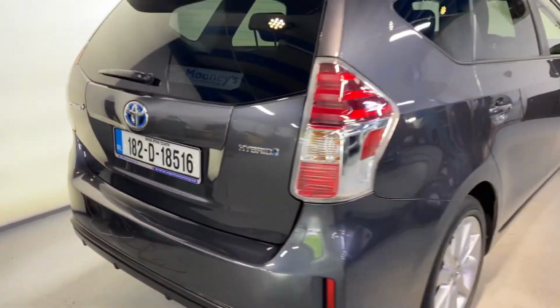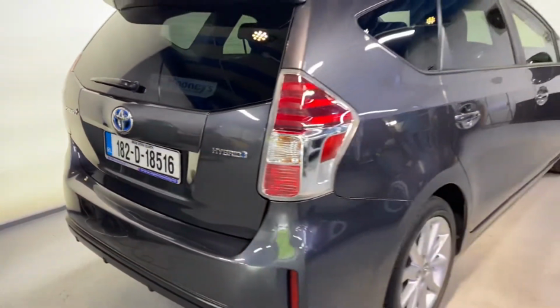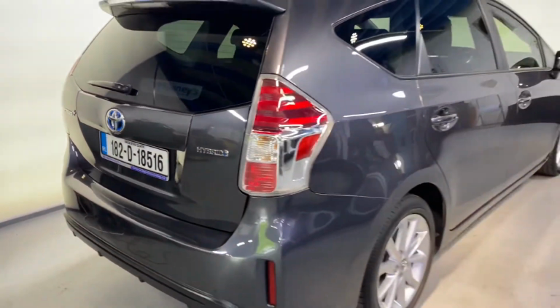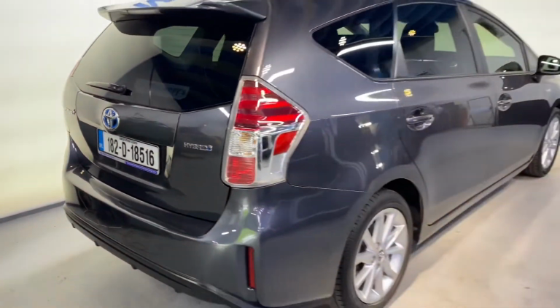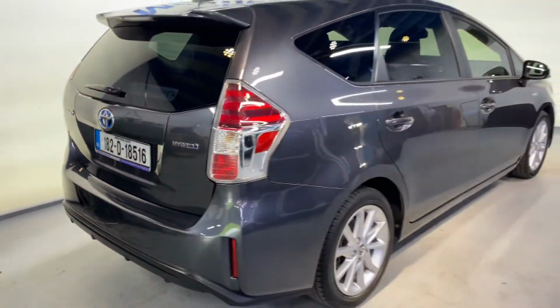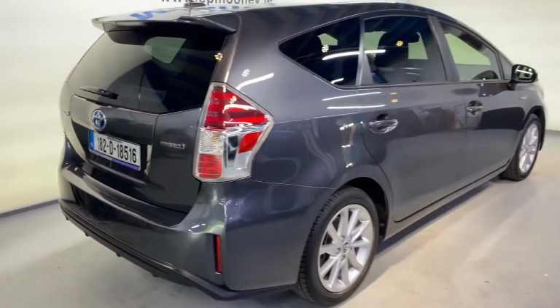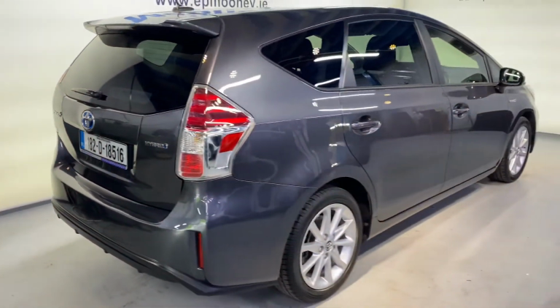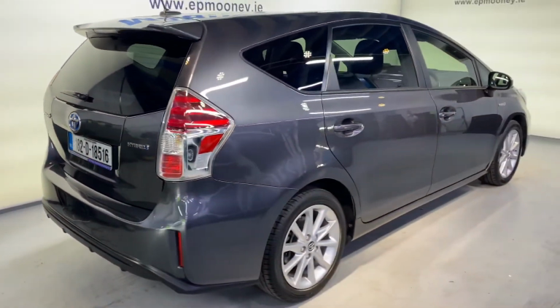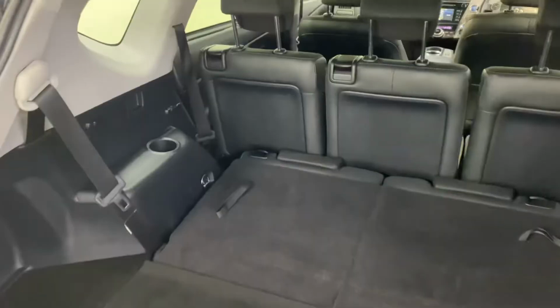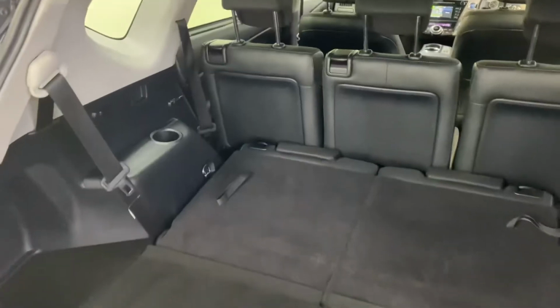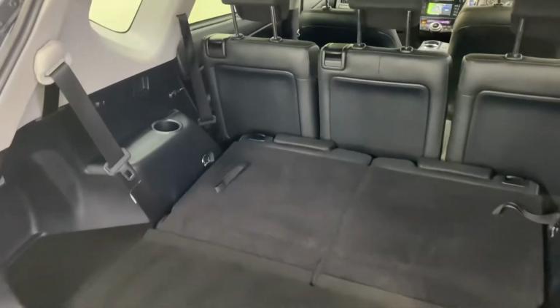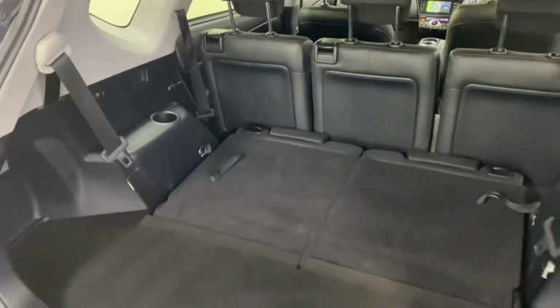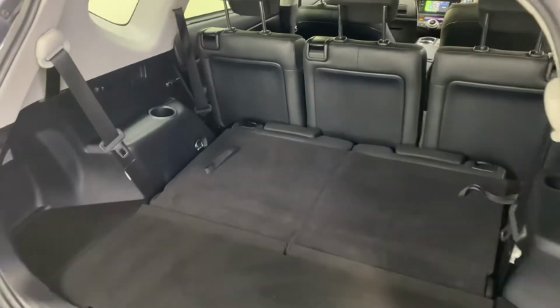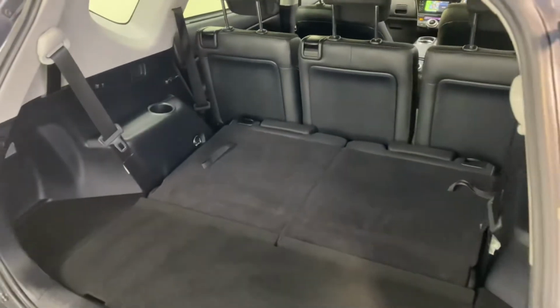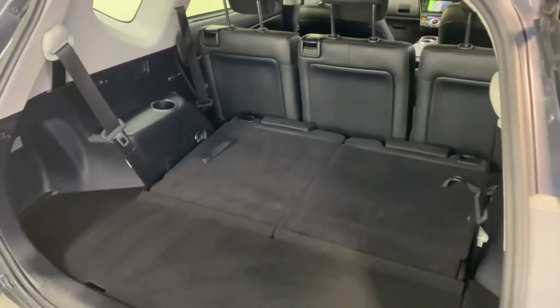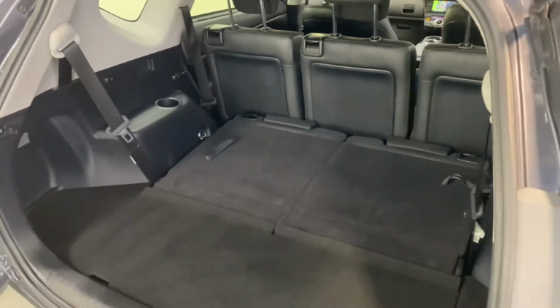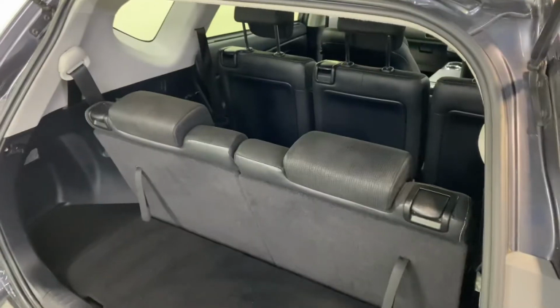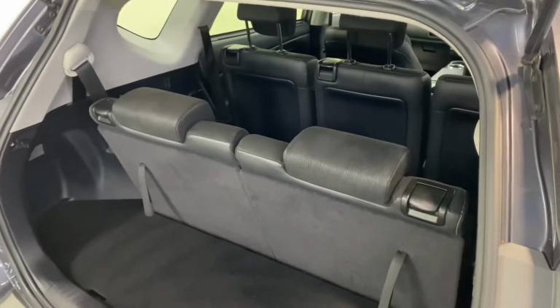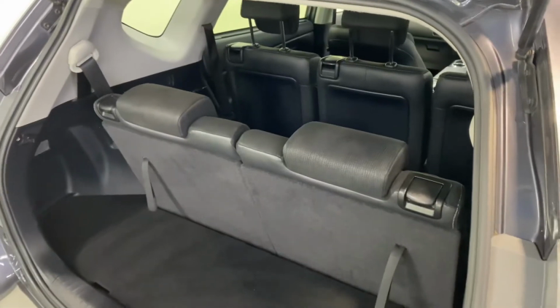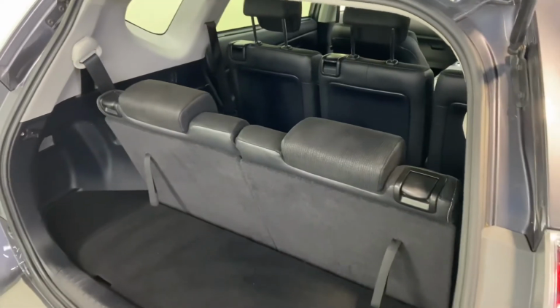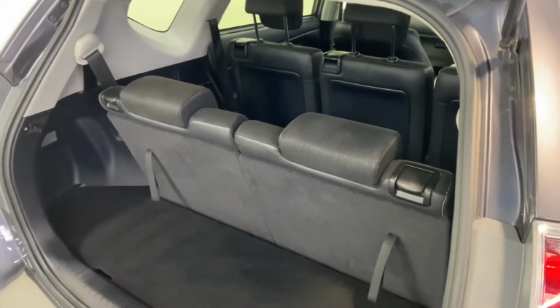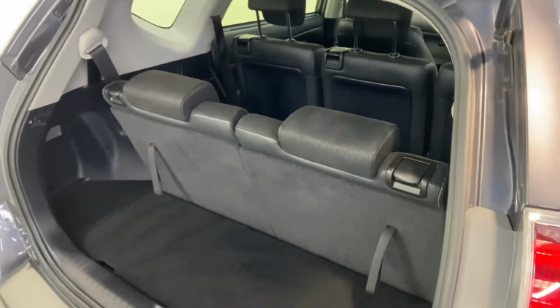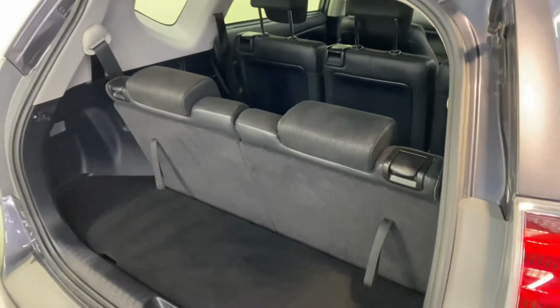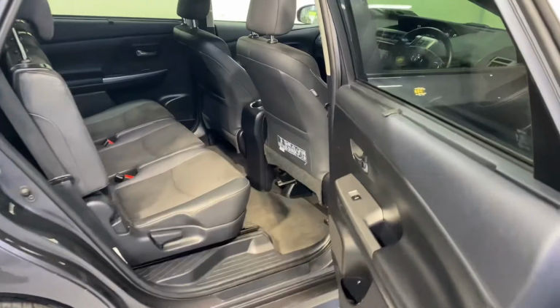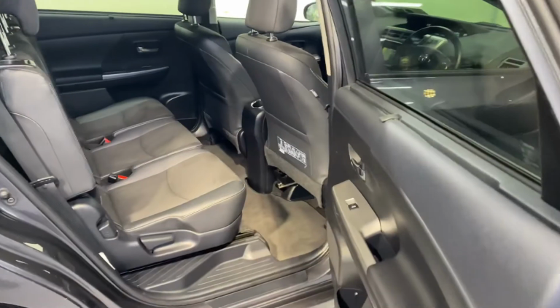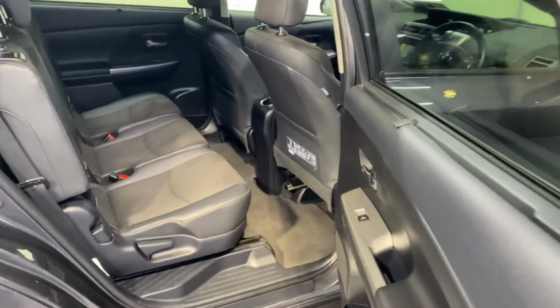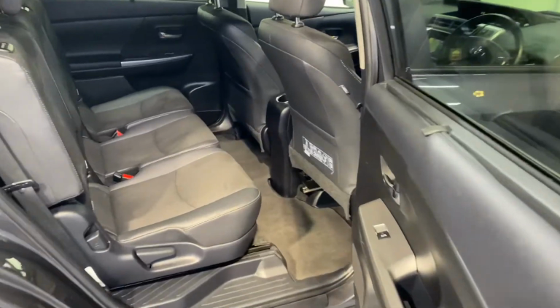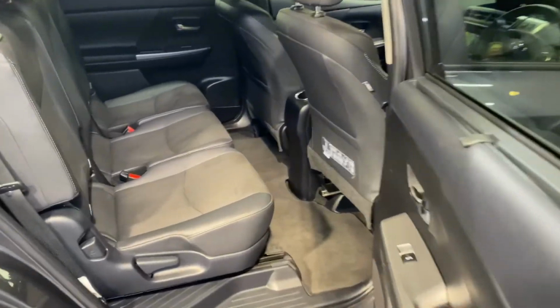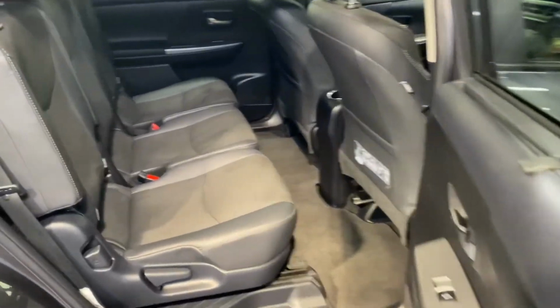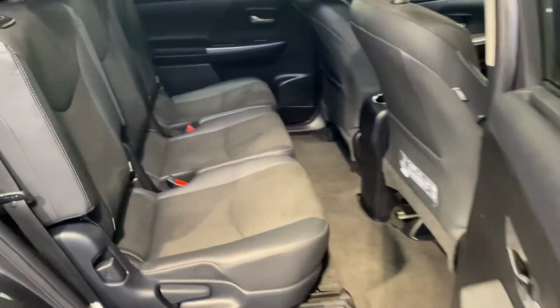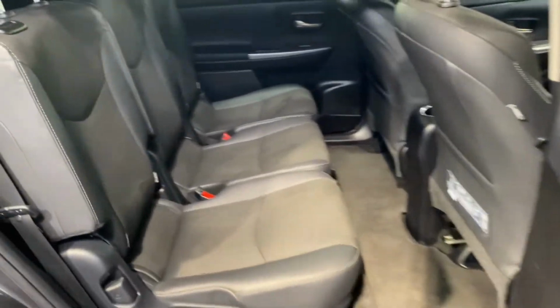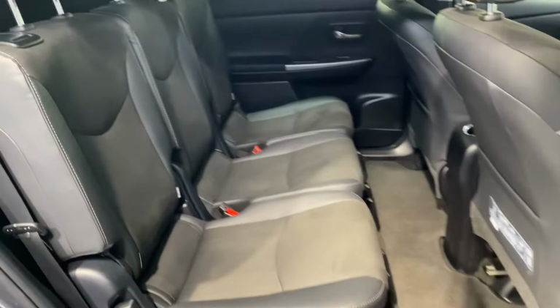It's the seven seater, comes very nicely specced with those 17 inch alloy wheels, big boot space in the back, and of course those two seats flip up to make it a seven seater.